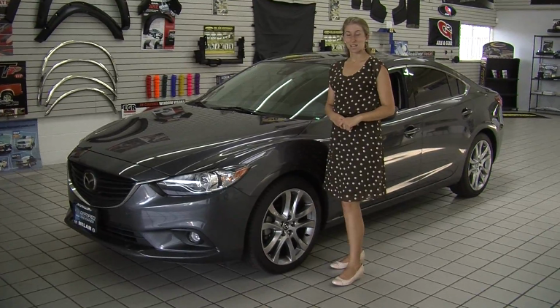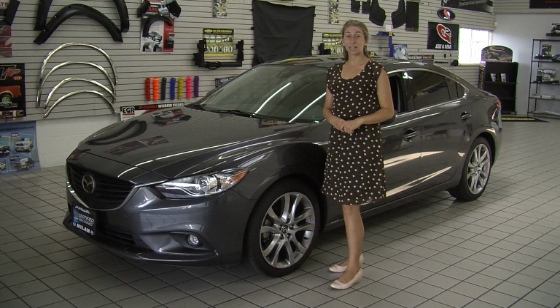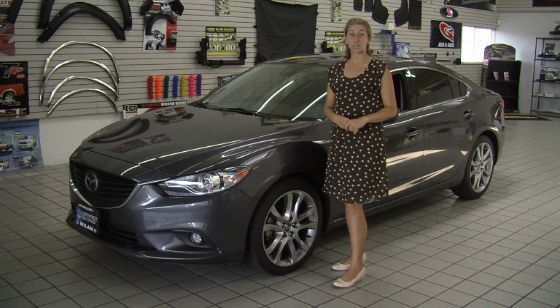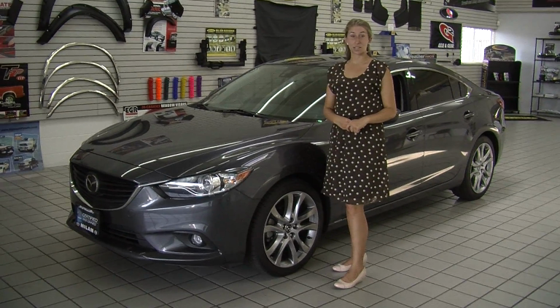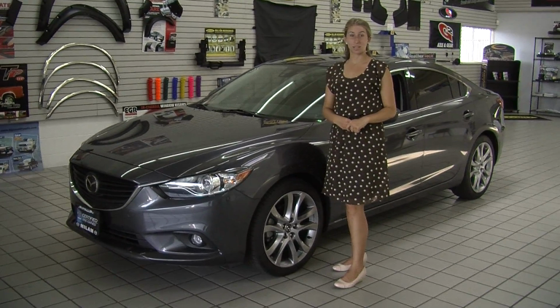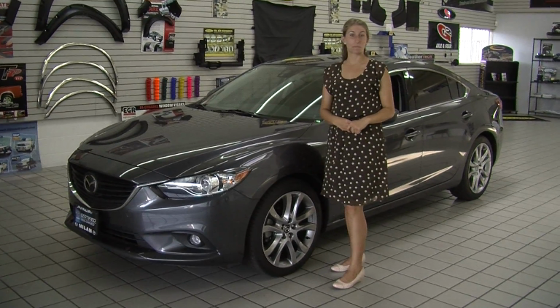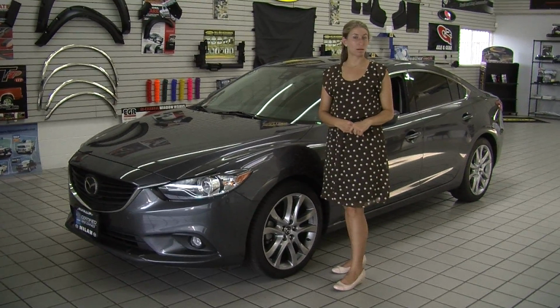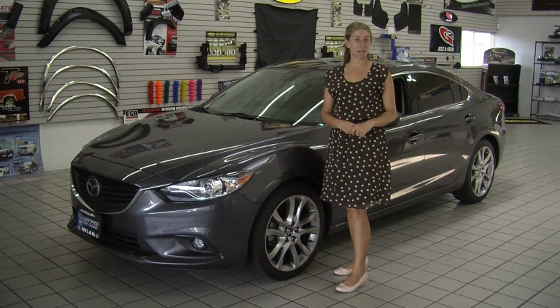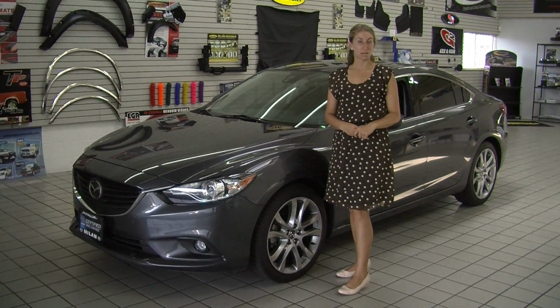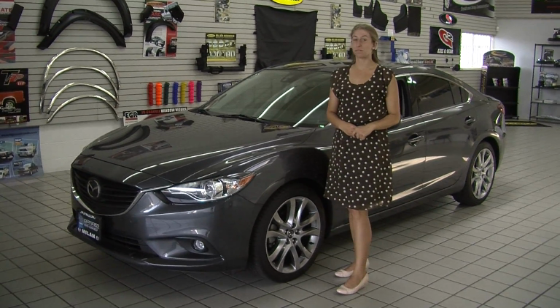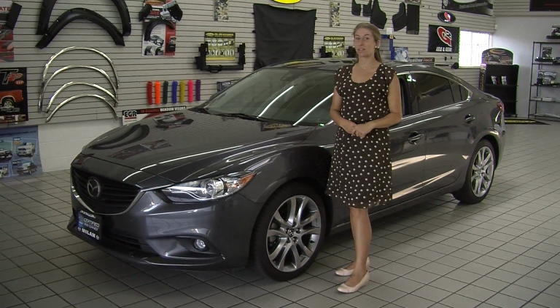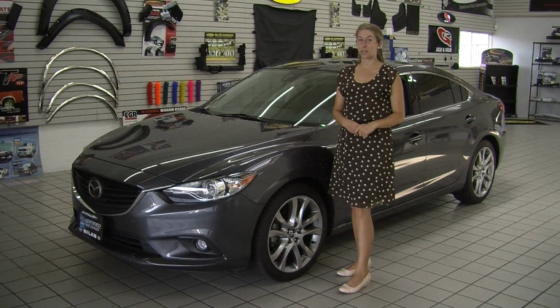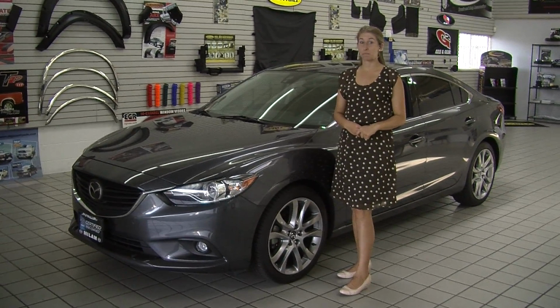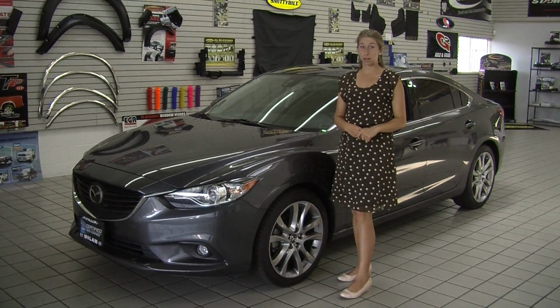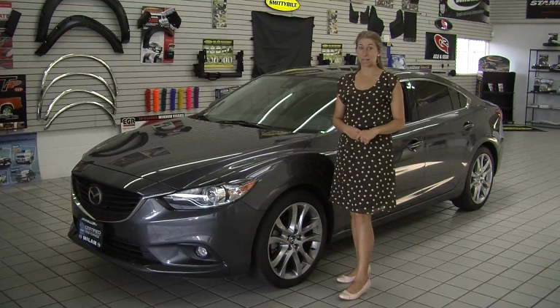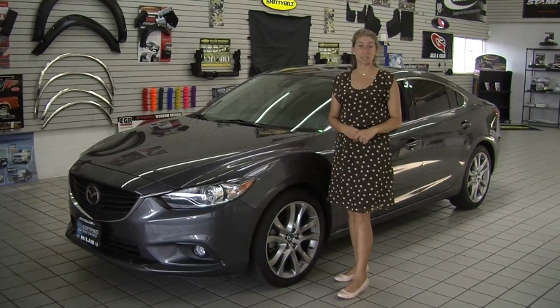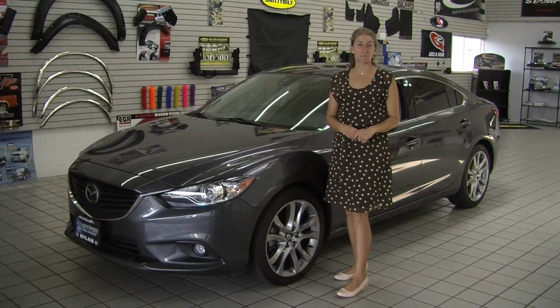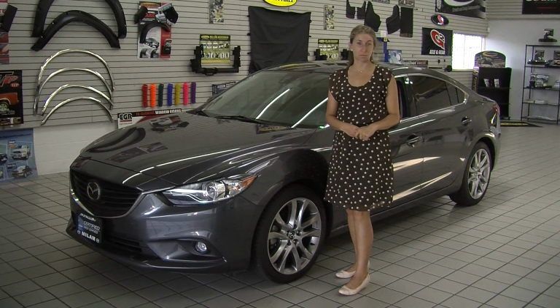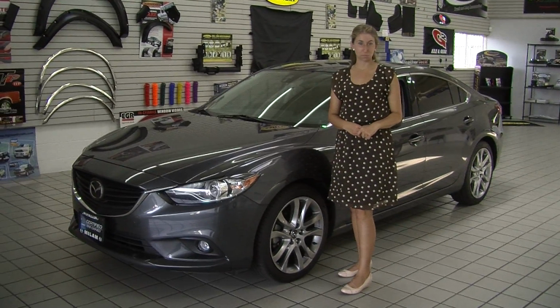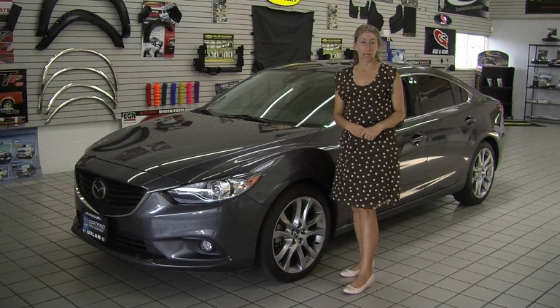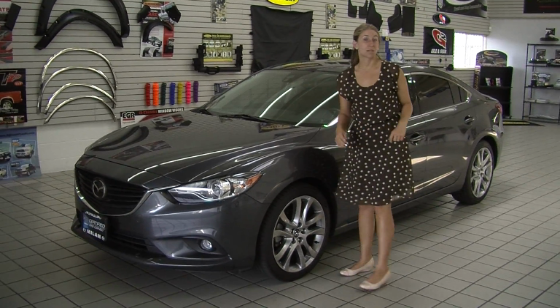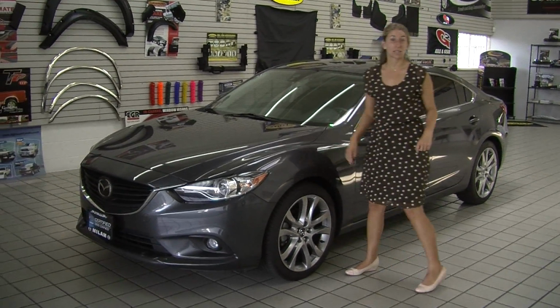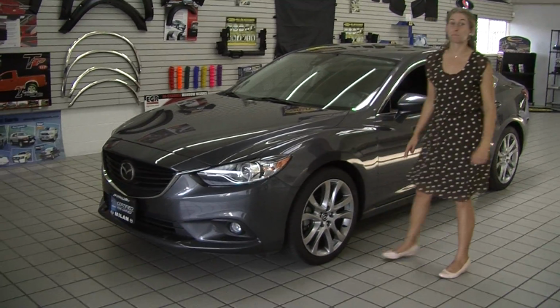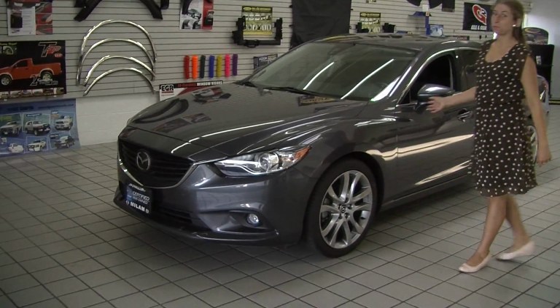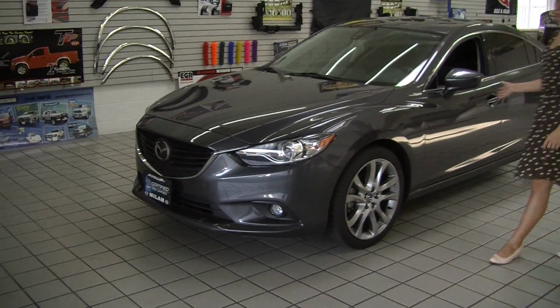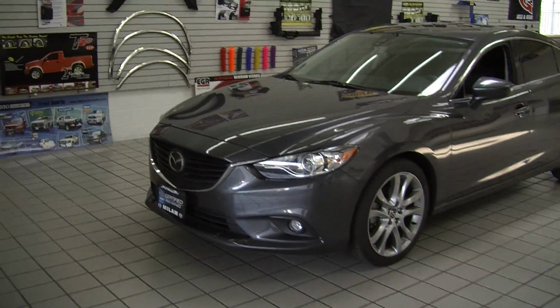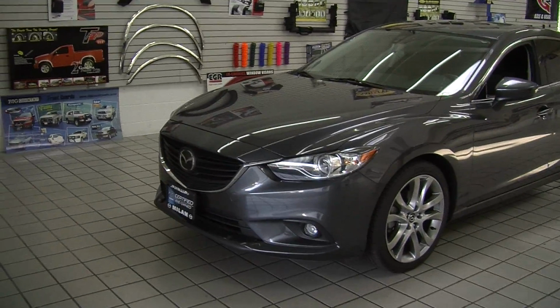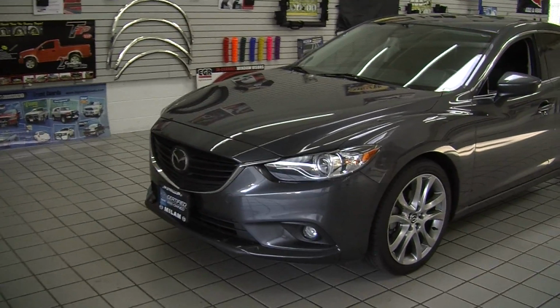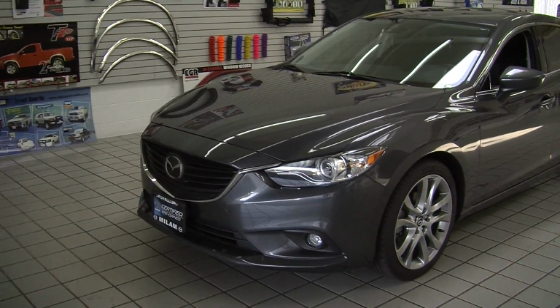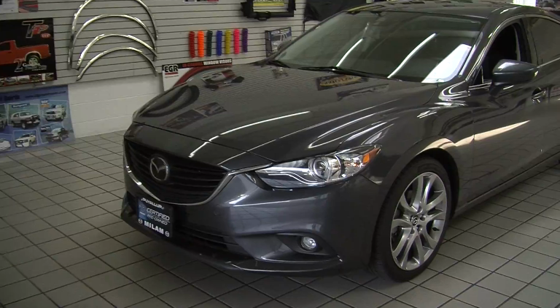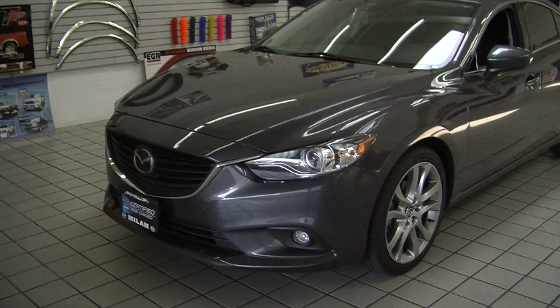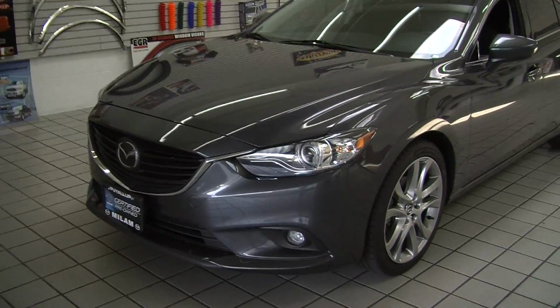Hi, this is Chelsea. Today I'm at Milam Mazda. We're conveniently located in Puyallup at 608 River Road. Today we're looking at this beautiful grey 2014 Mazda 6.